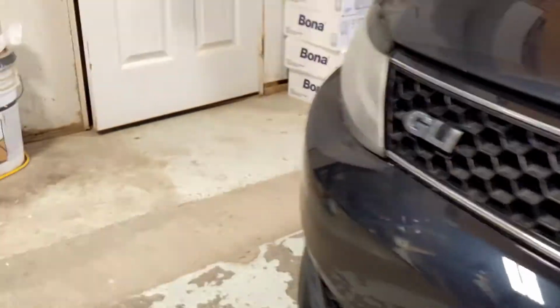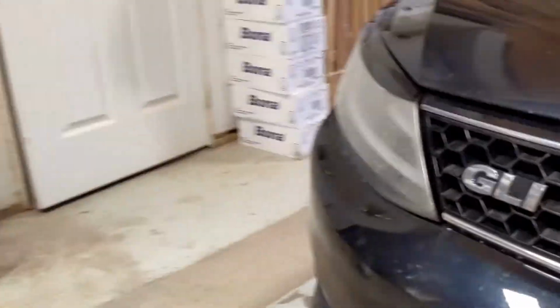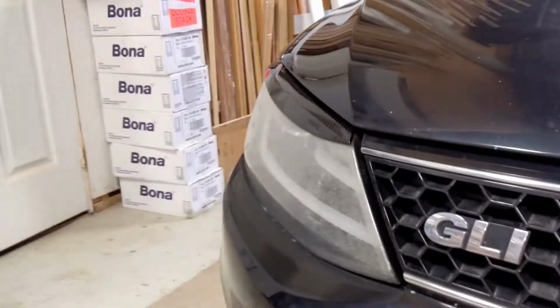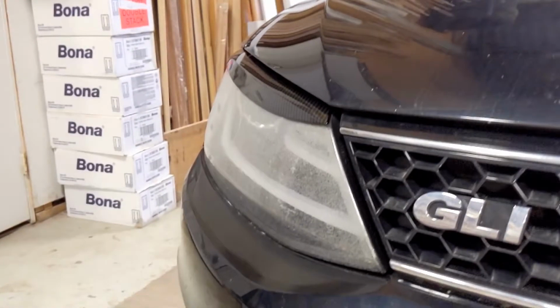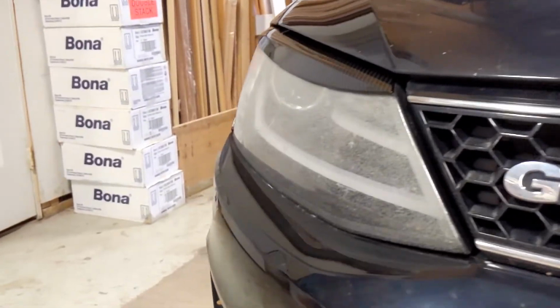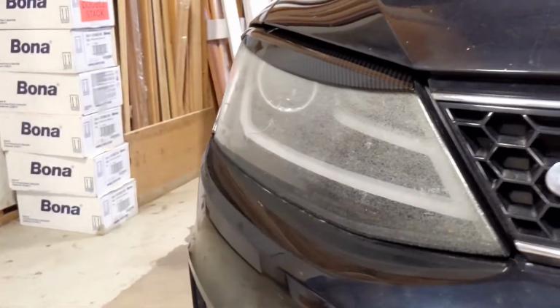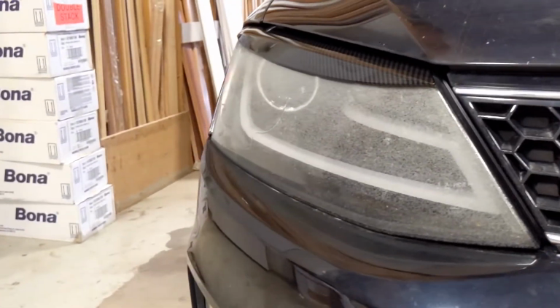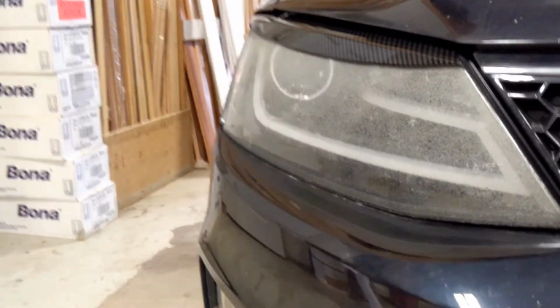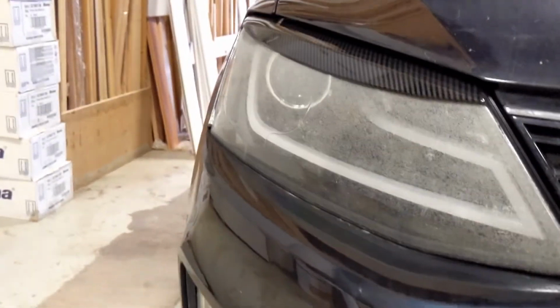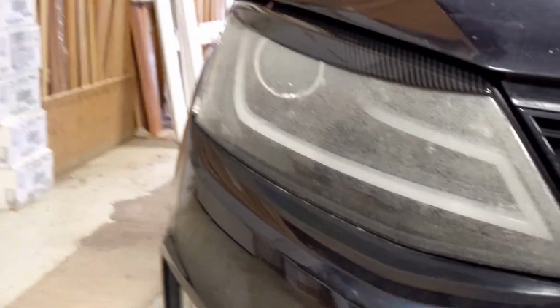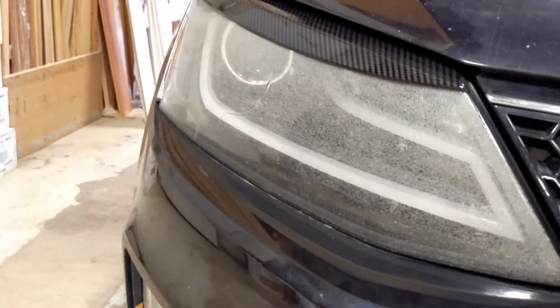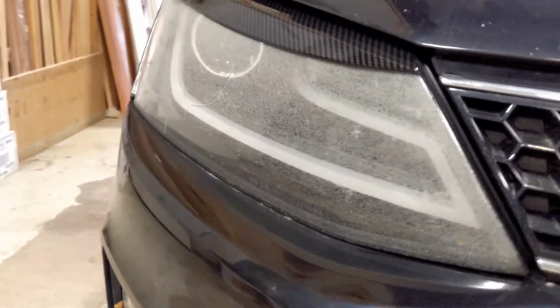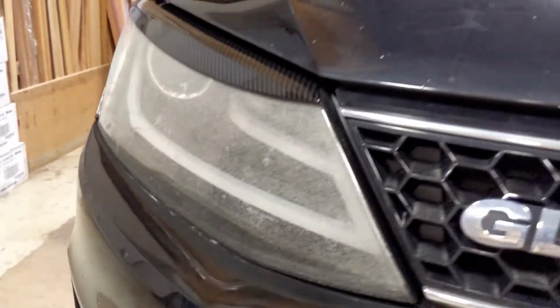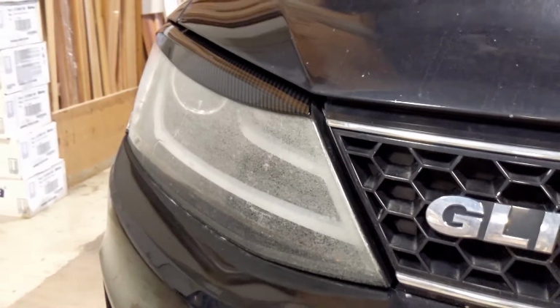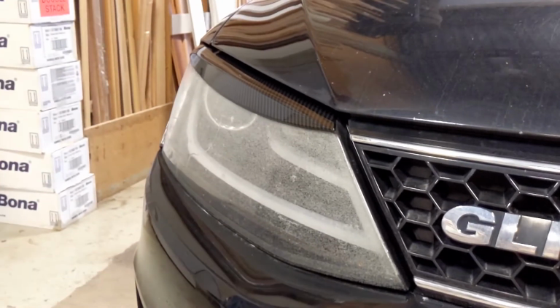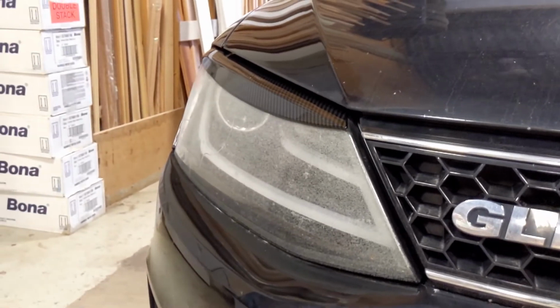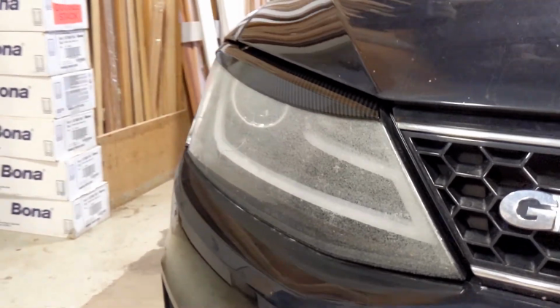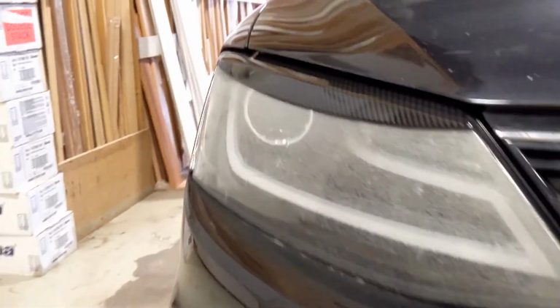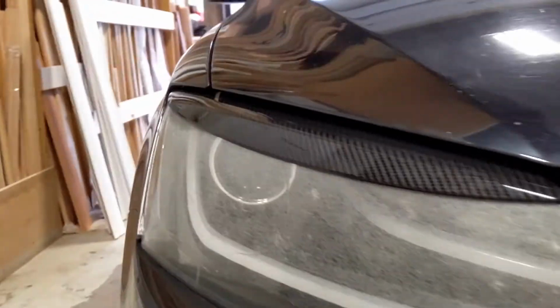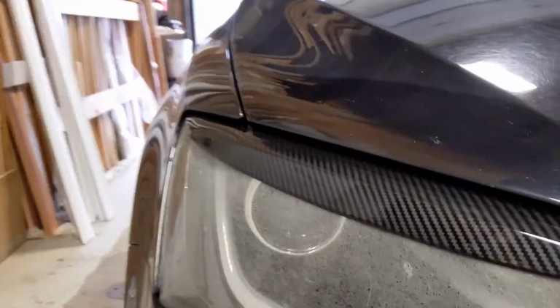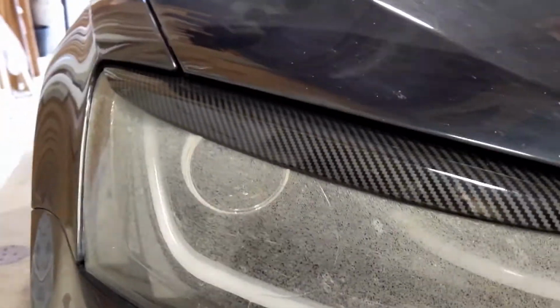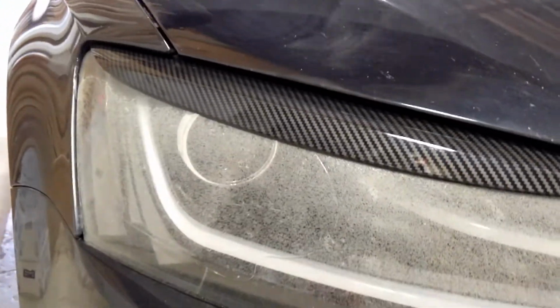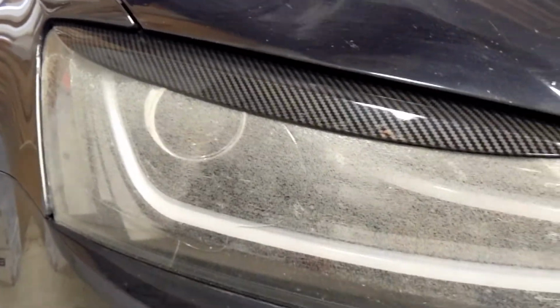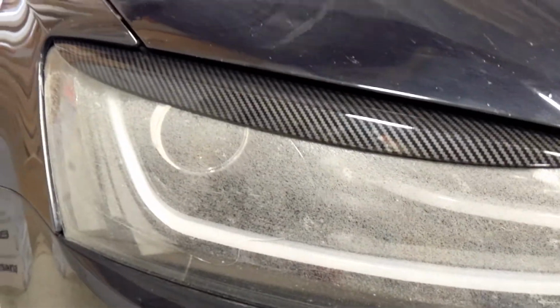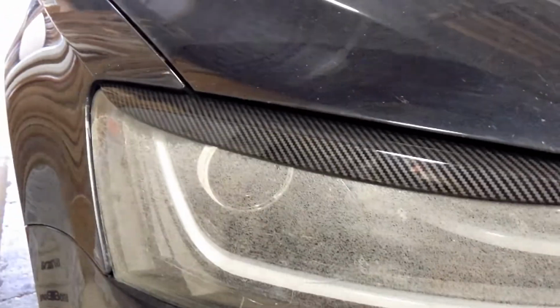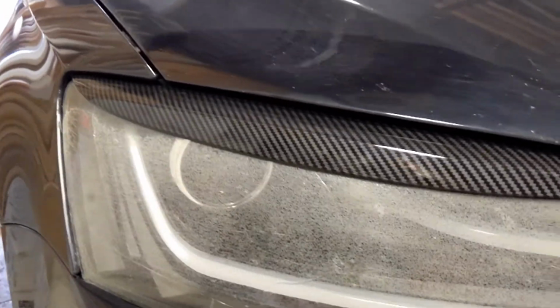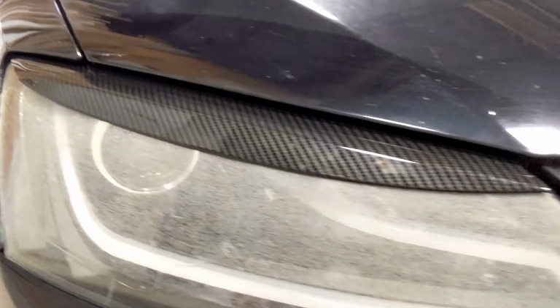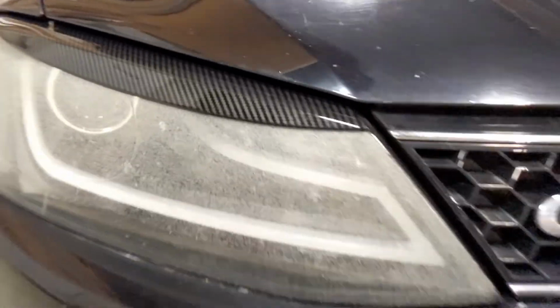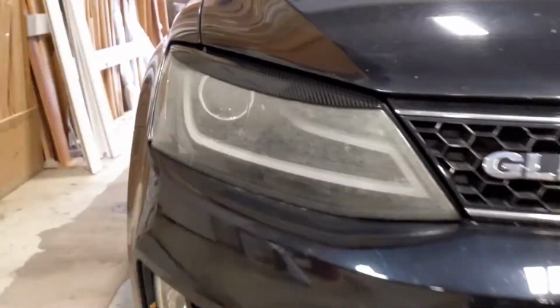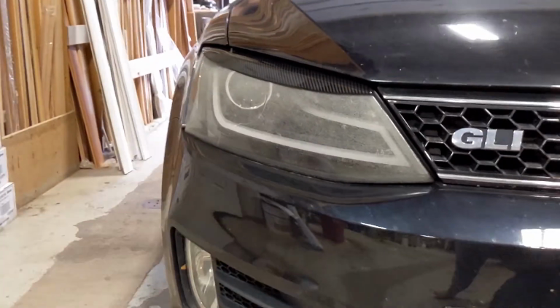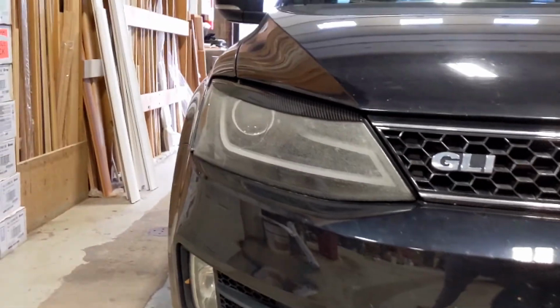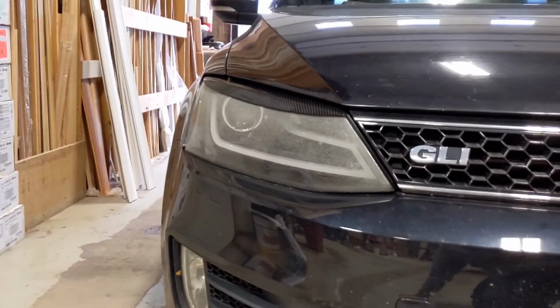So yeah, carbon fiber — let me show you the other side. Same thing with that headlight, looks like shit. But oh, look at those — that looks good, that looks real good.